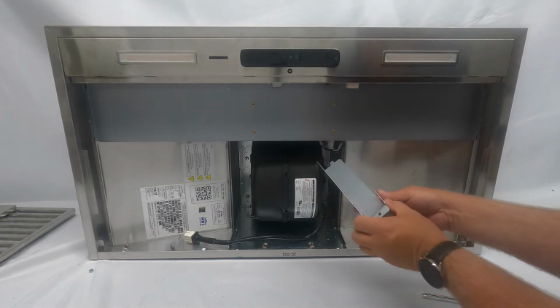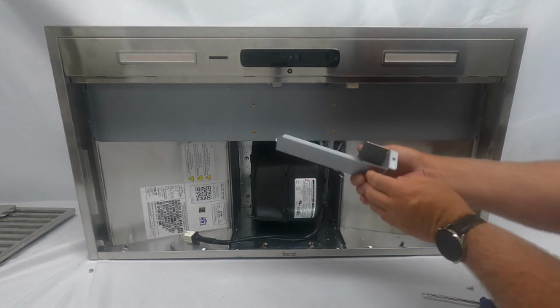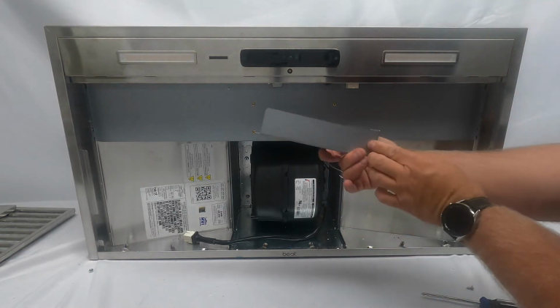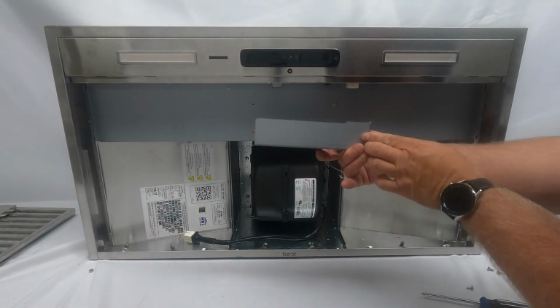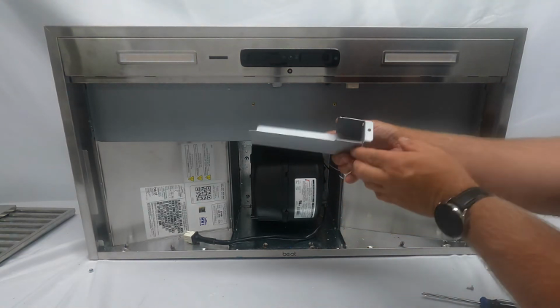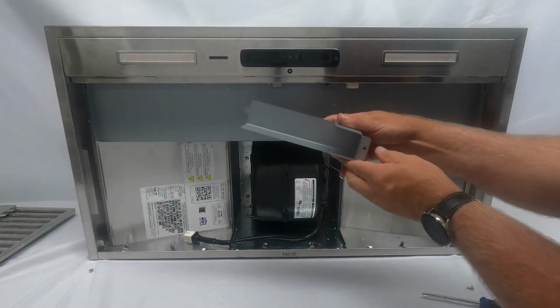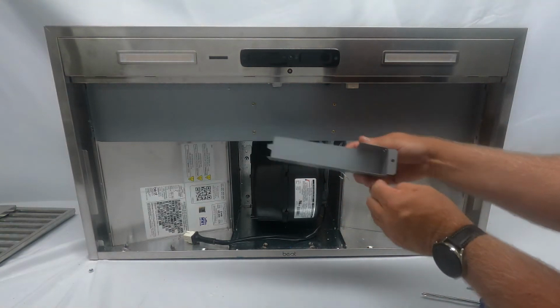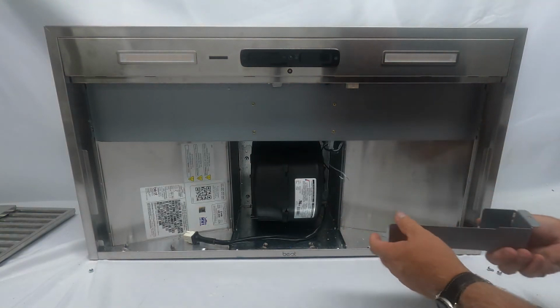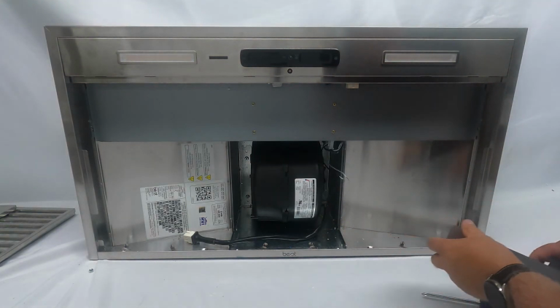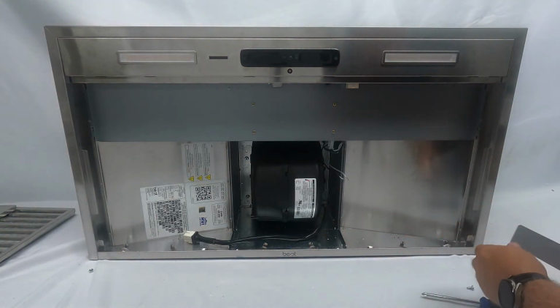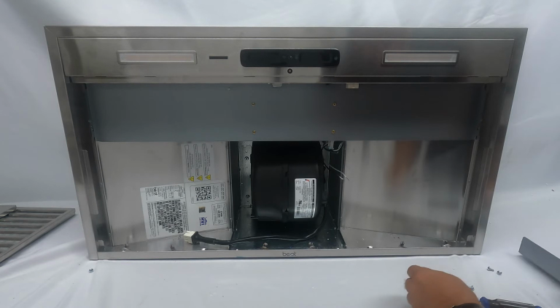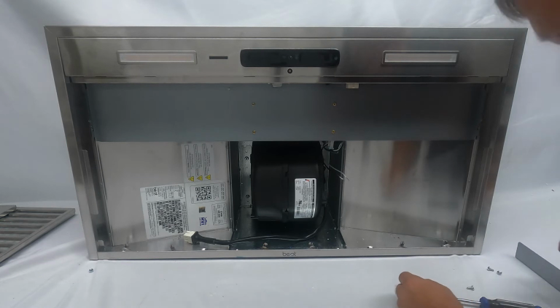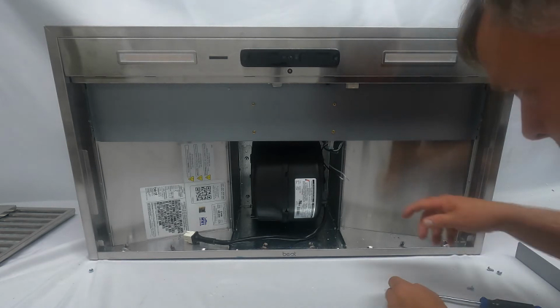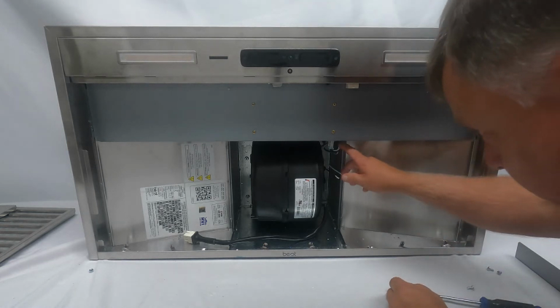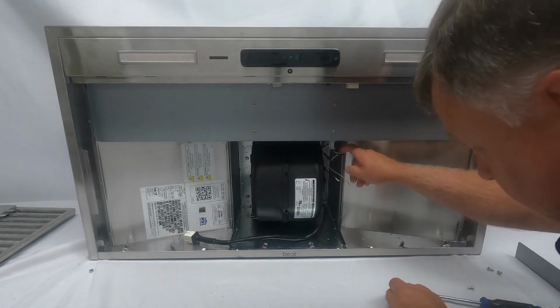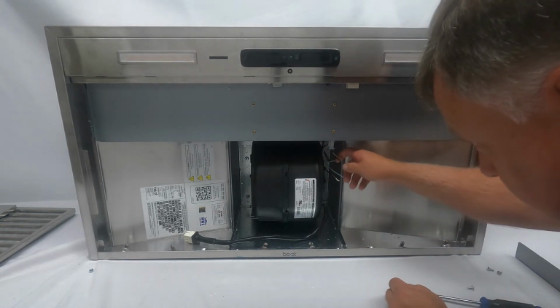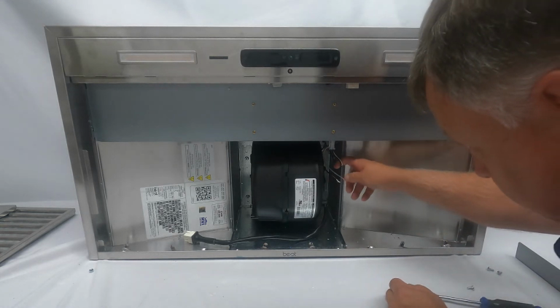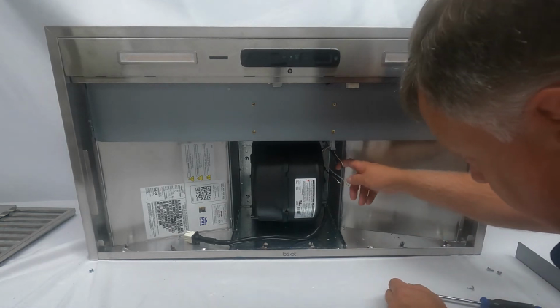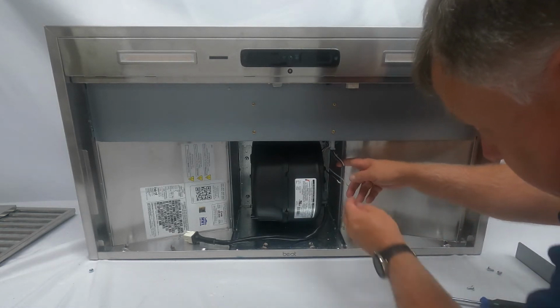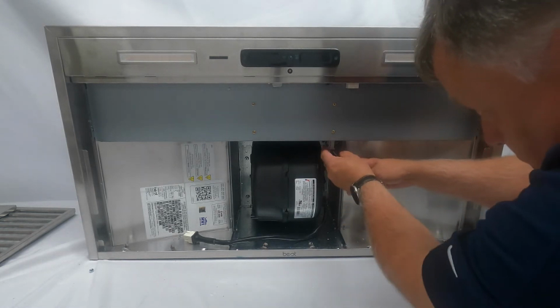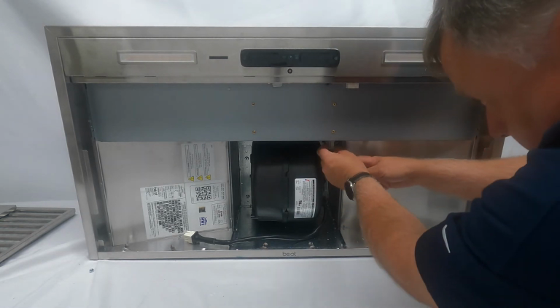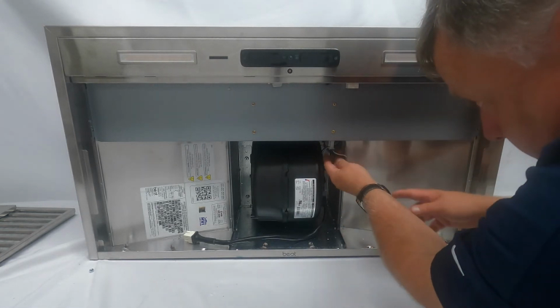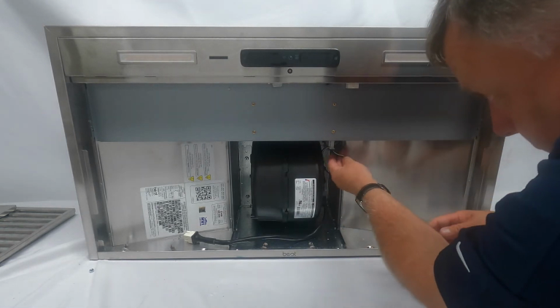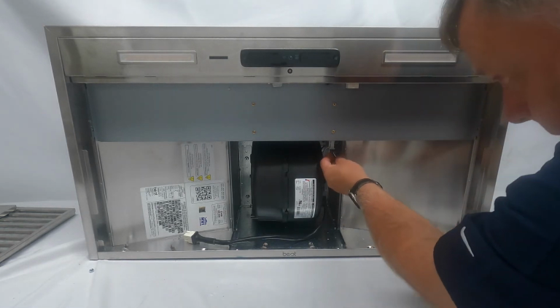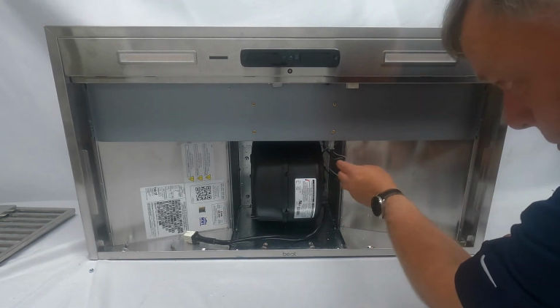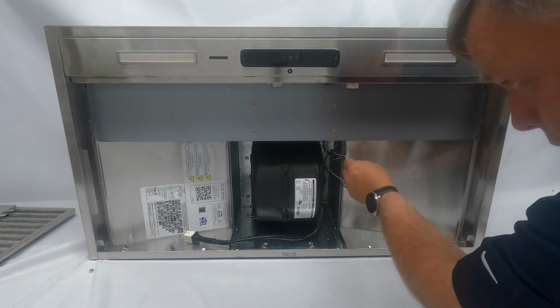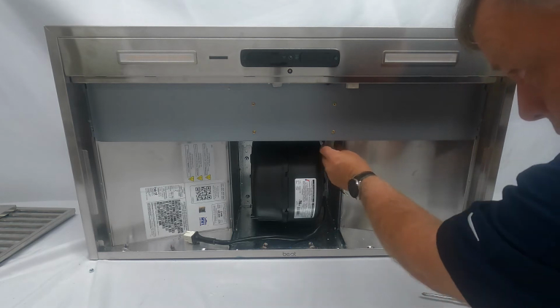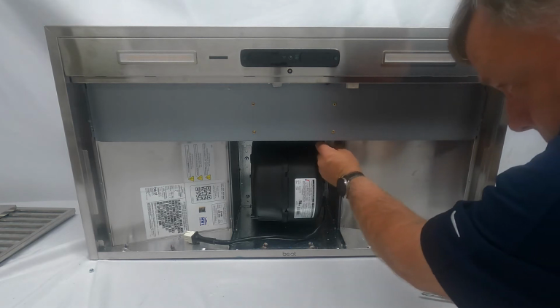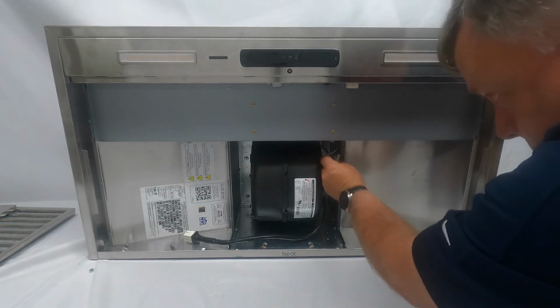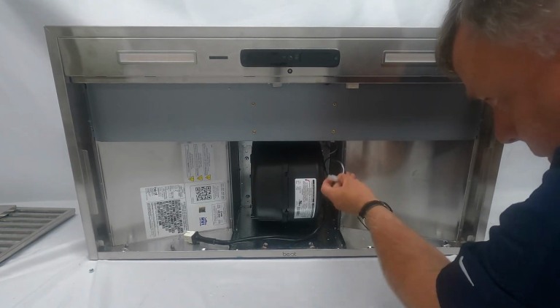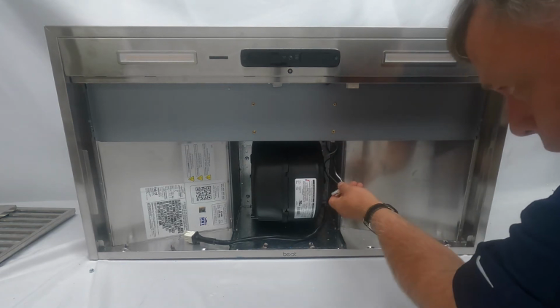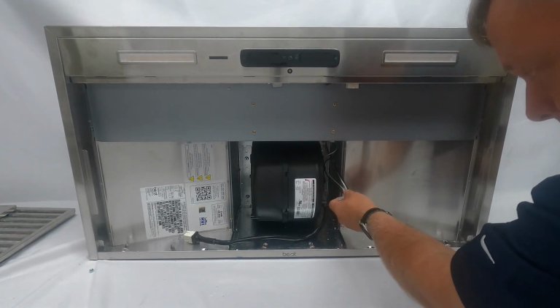Now we're going to remove the electrical box cover — there's one screw — and out comes the electrical box. There's another plug underneath, and again that's a quick connect with a black and white wire. Just squeeze it and pull down.